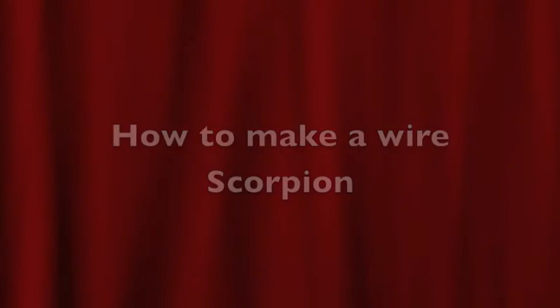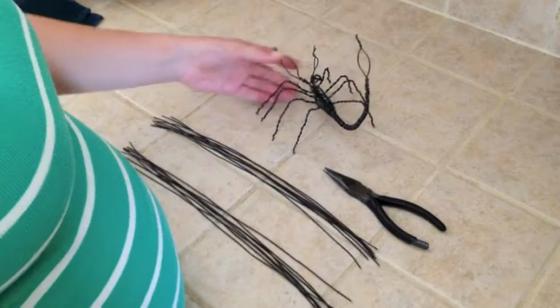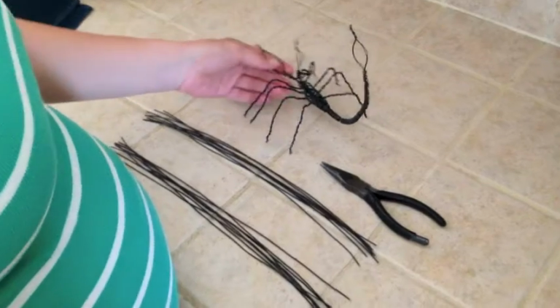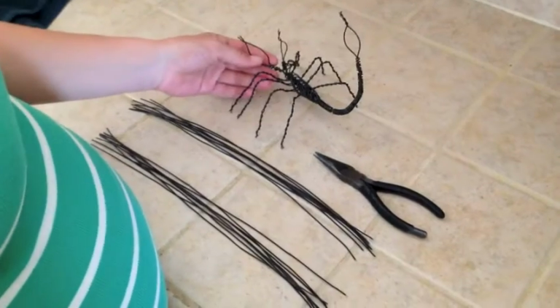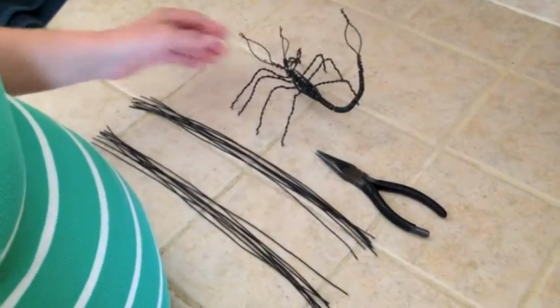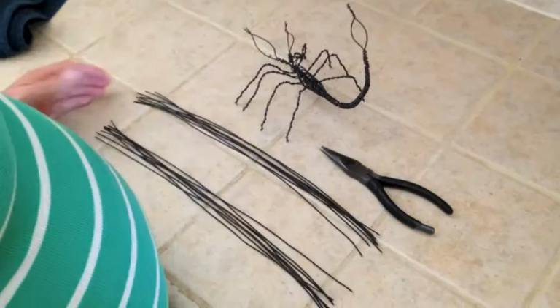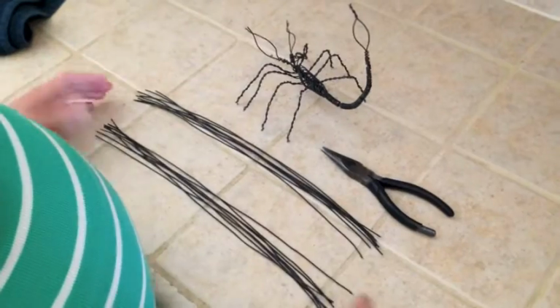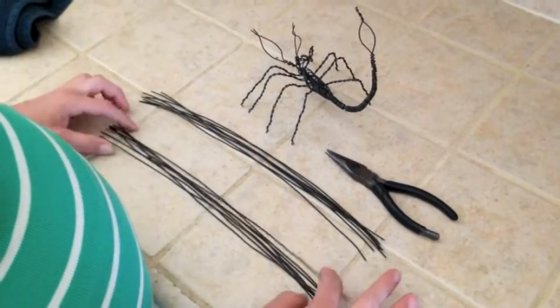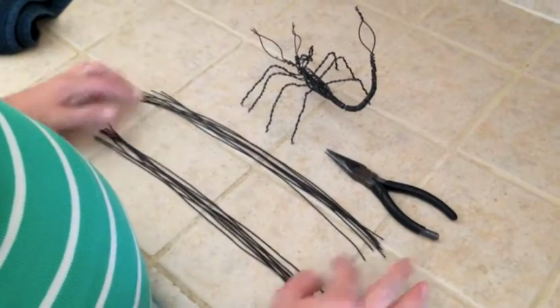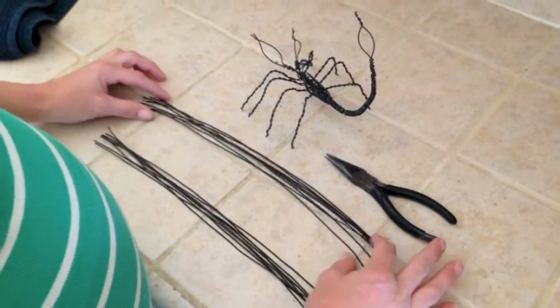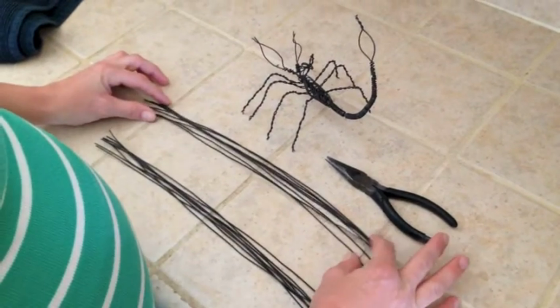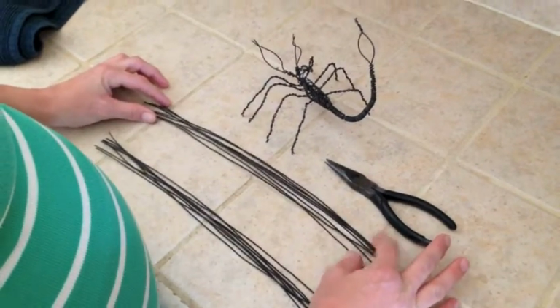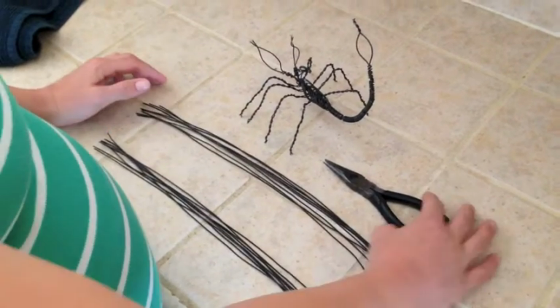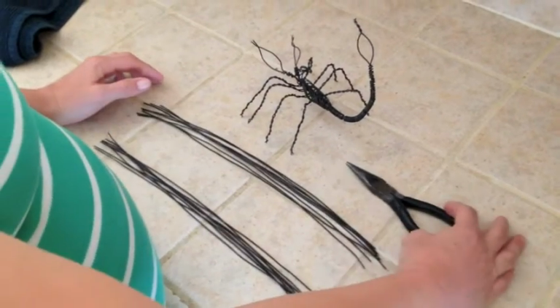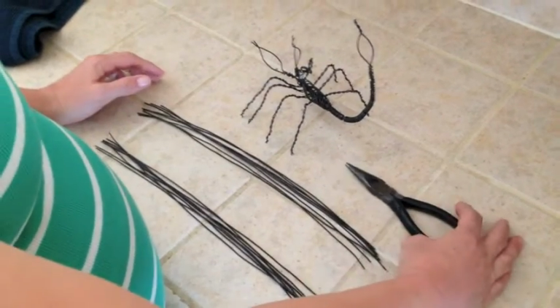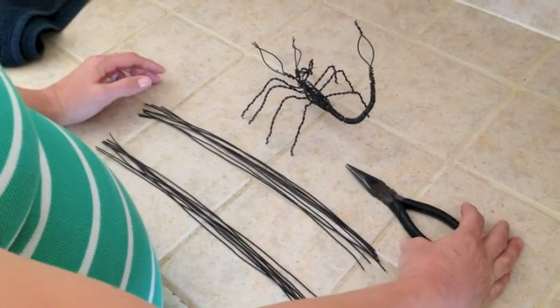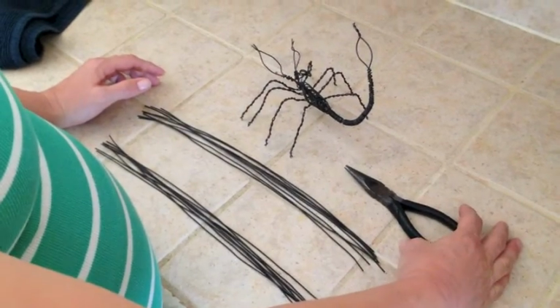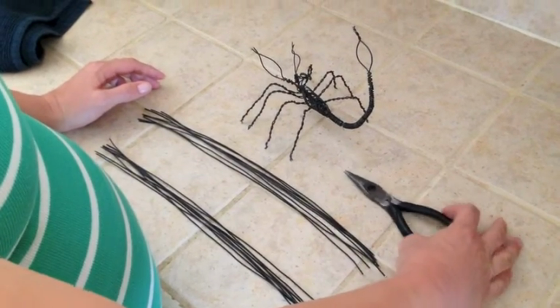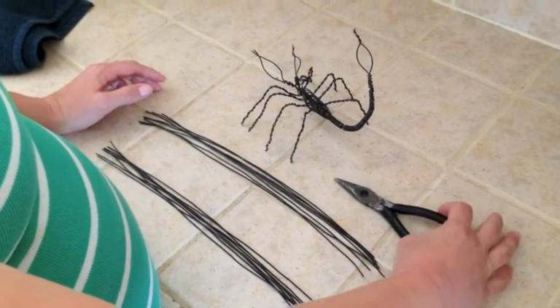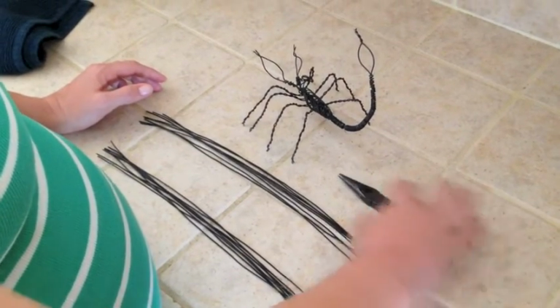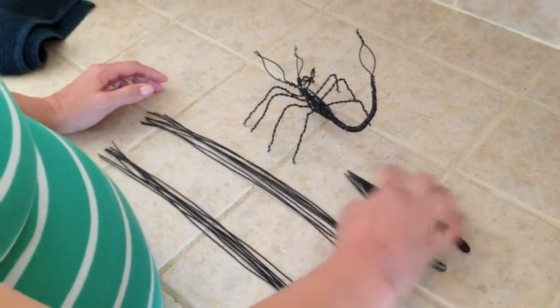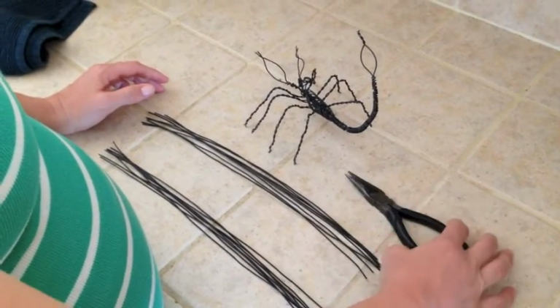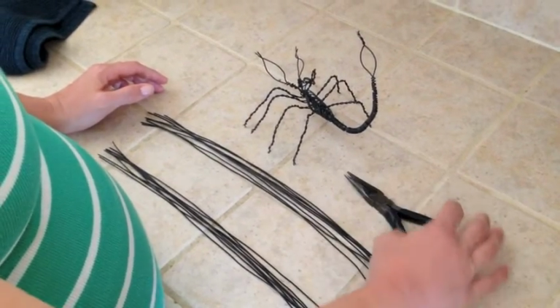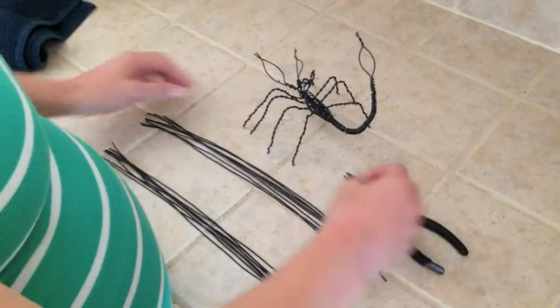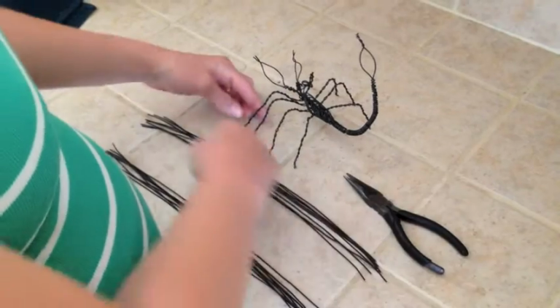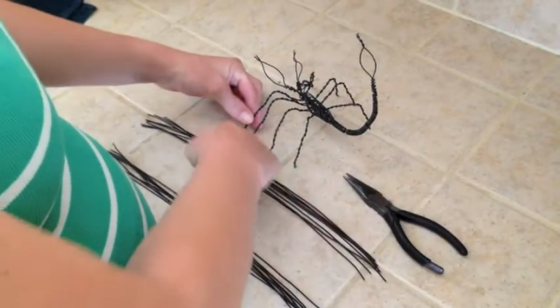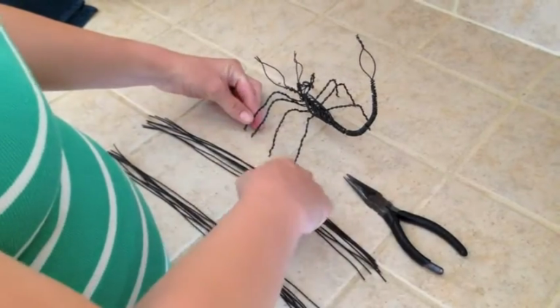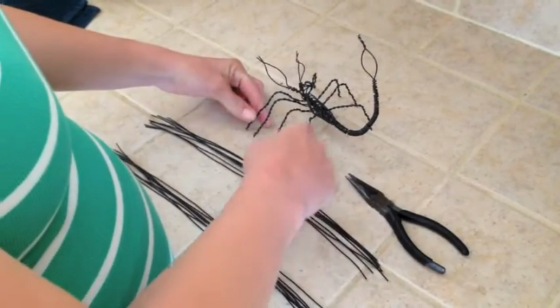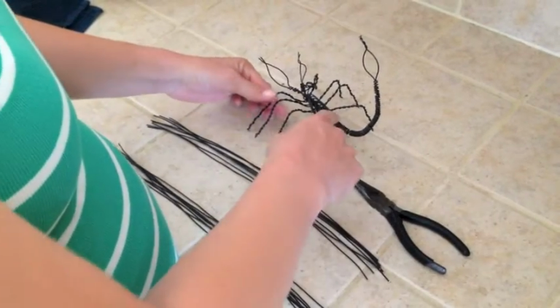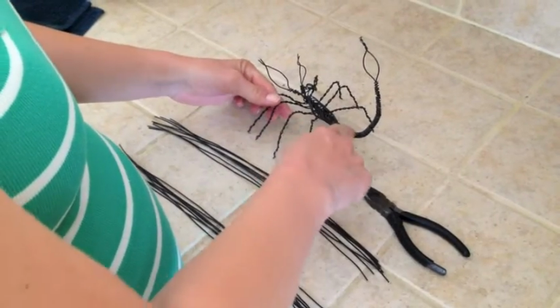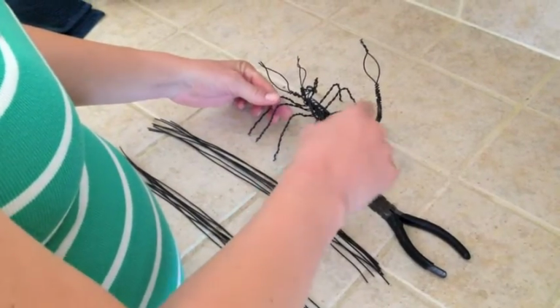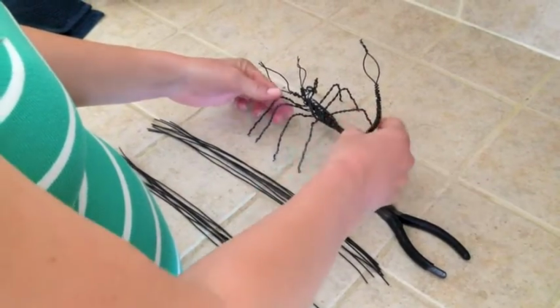To make your wire scorpion, you're going to need 16 pieces of wire. You'll need some wire cutters or some pliers at the very end to trim off your bottoms and to do part of your tail.